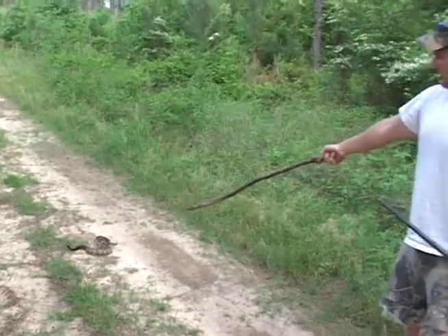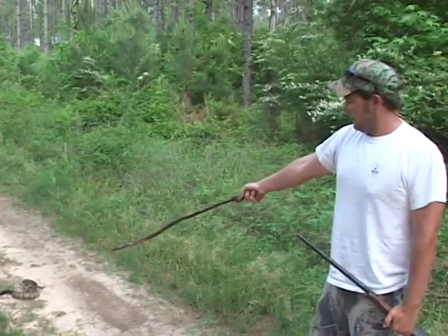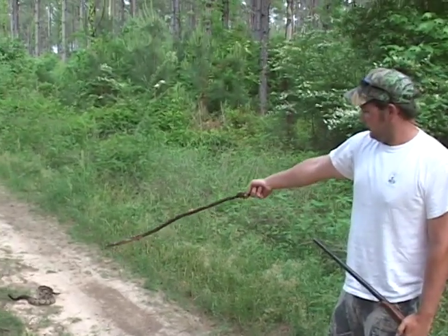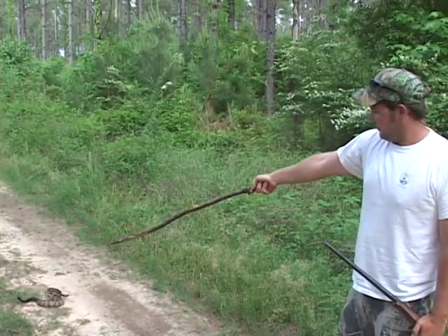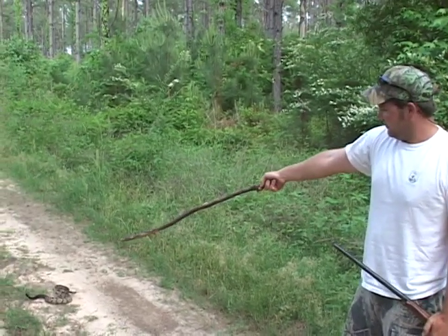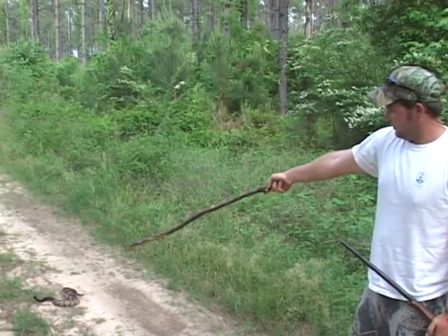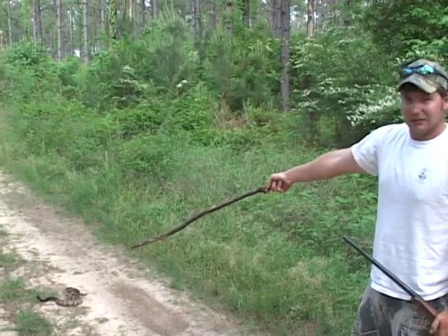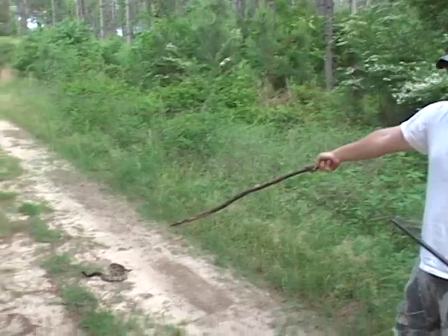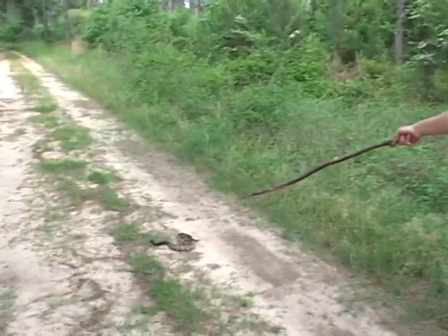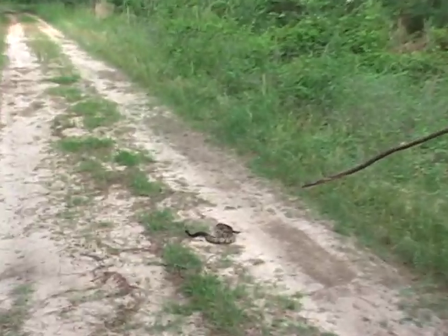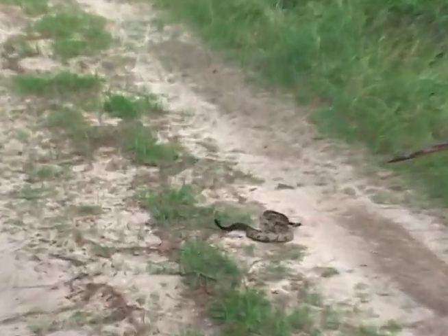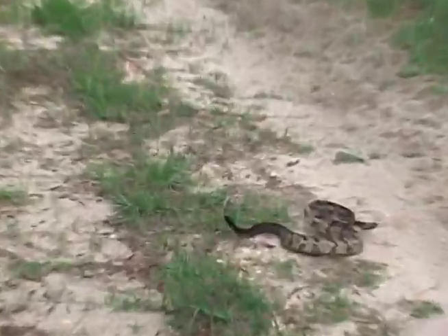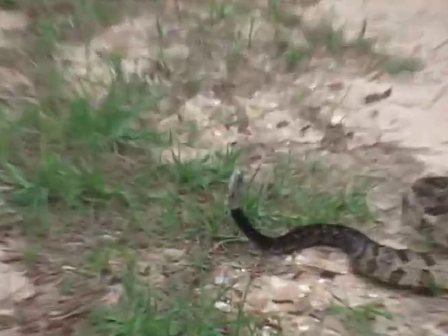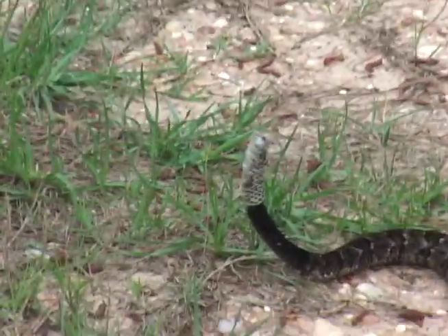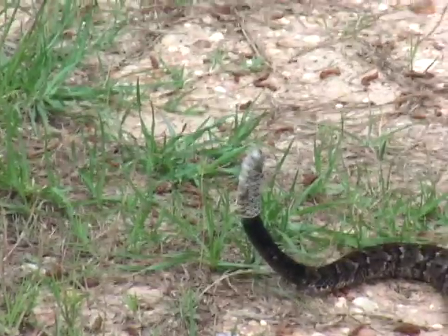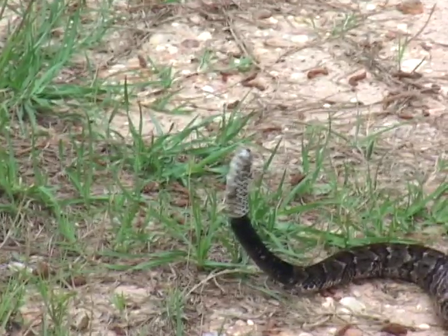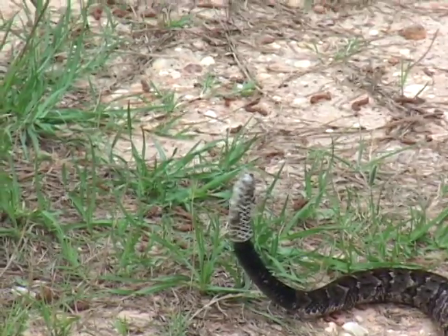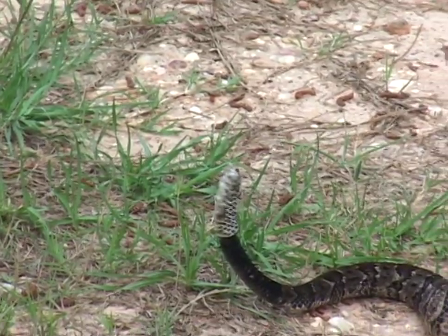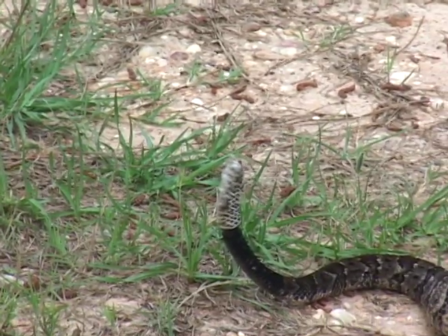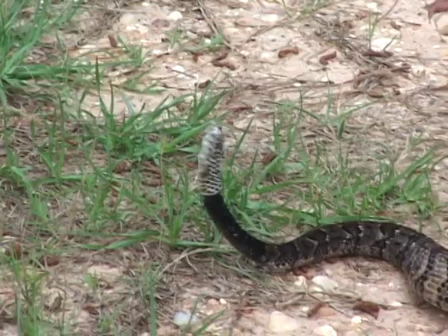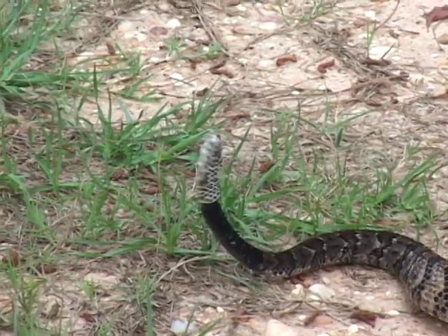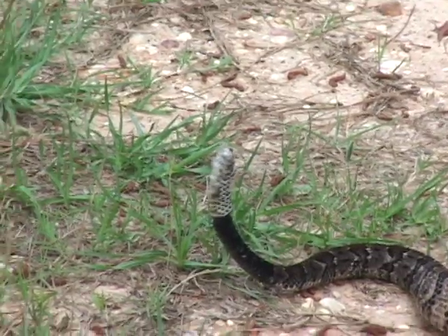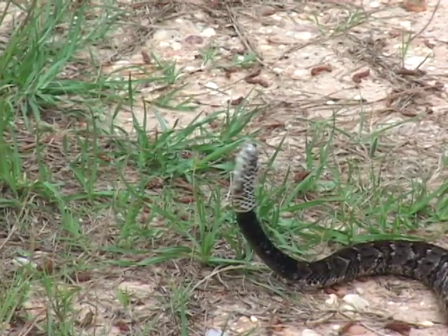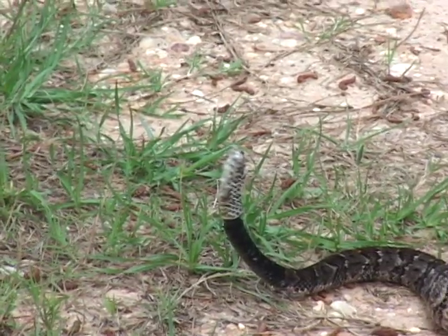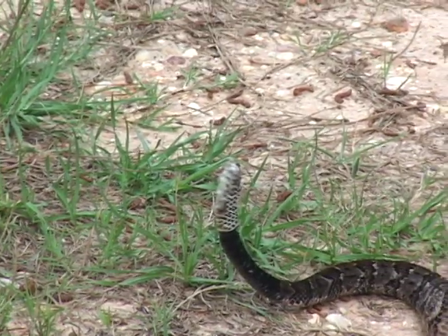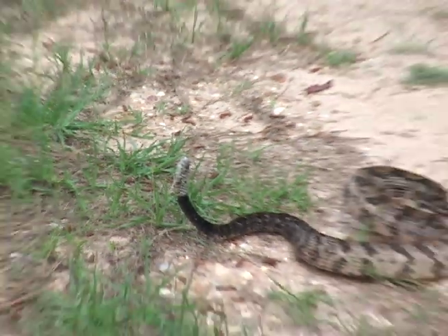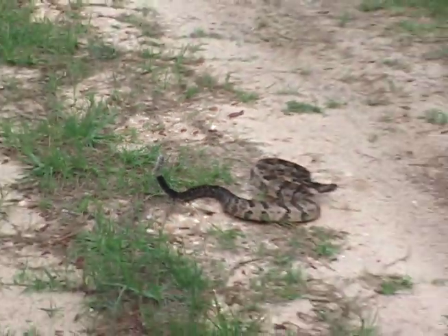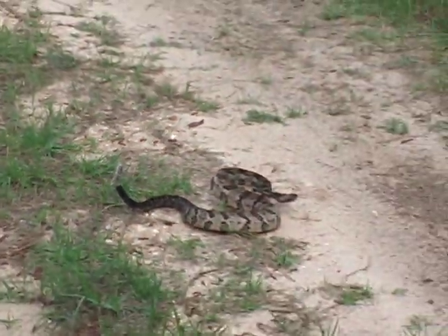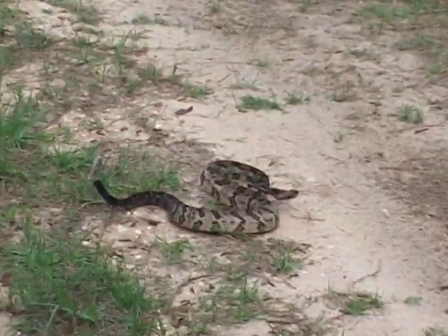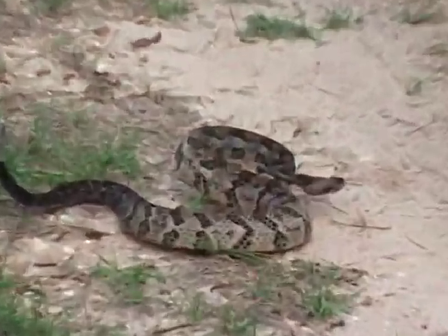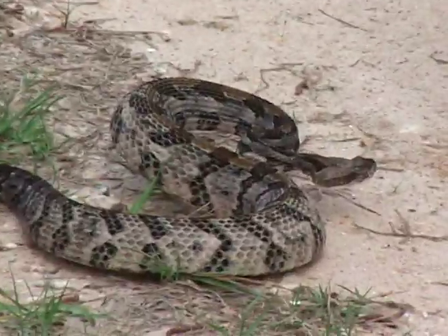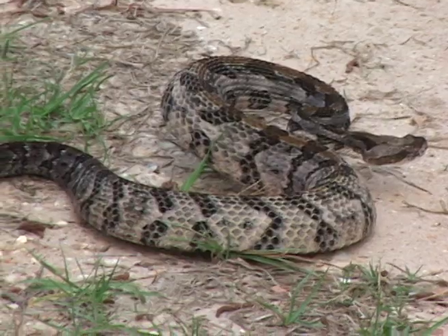He just started, he just got done shedding. You see his rattles at the end there — he shed his rattles off with it. He still got a little bit of loose skin back there on the back.